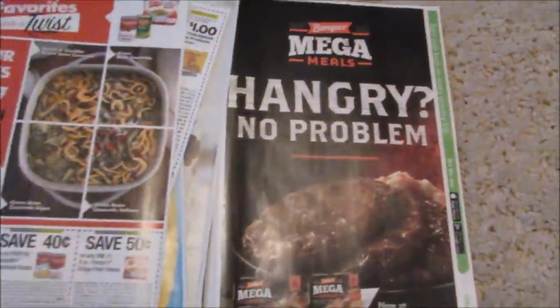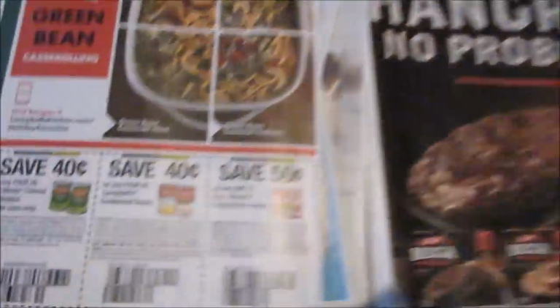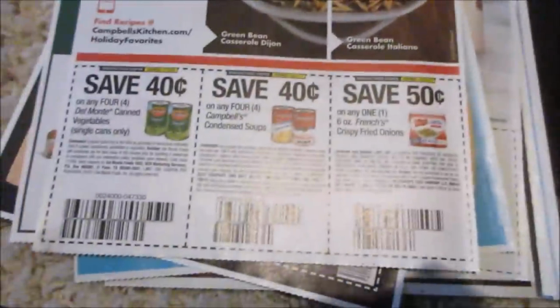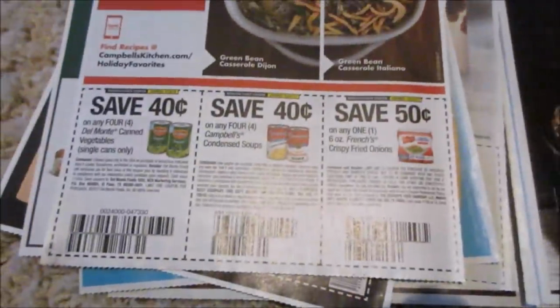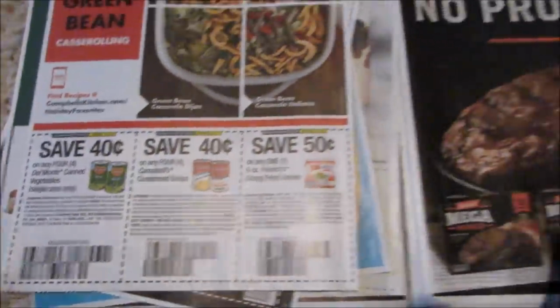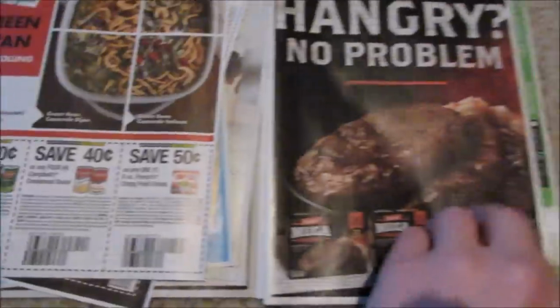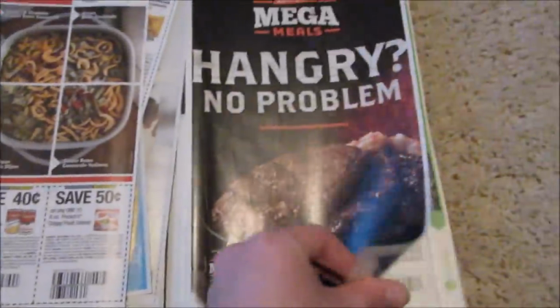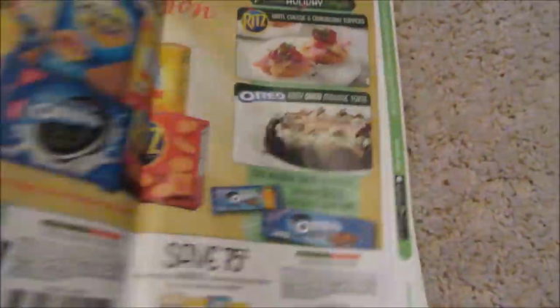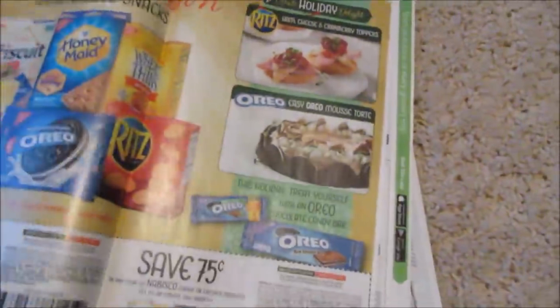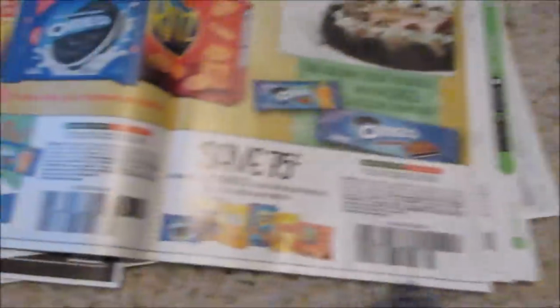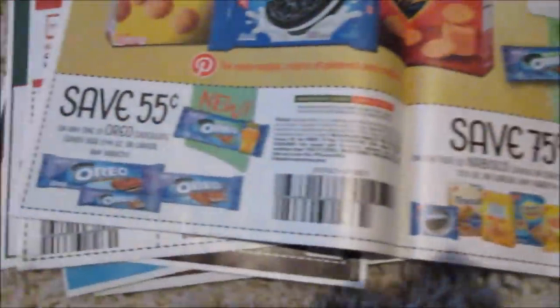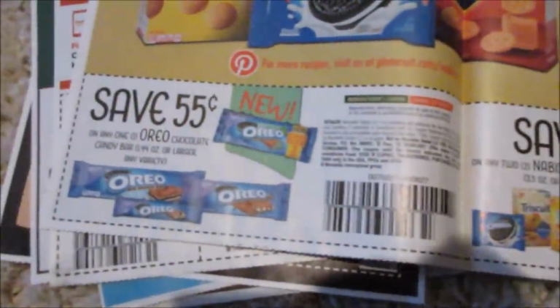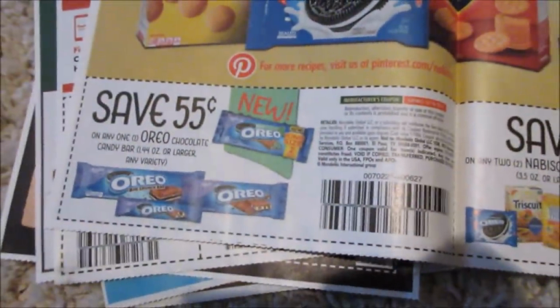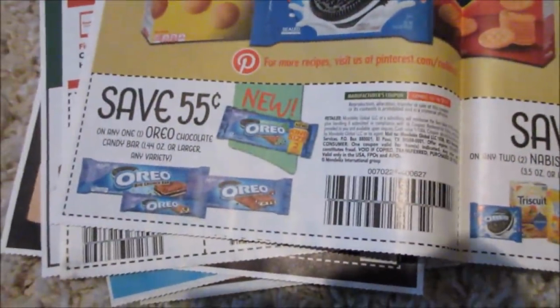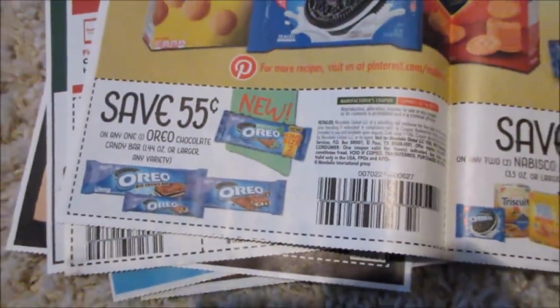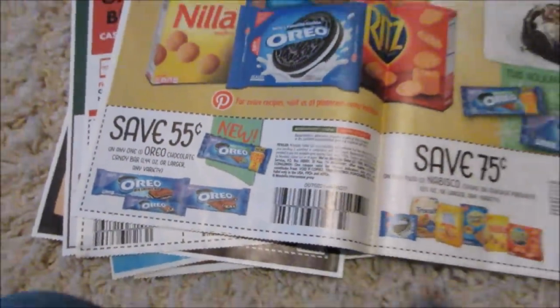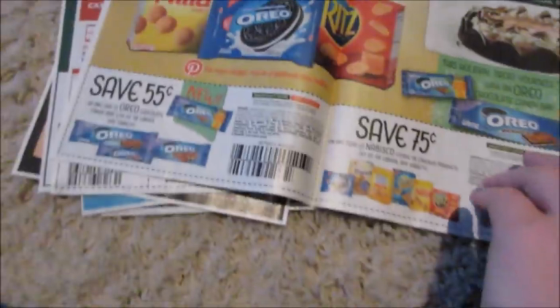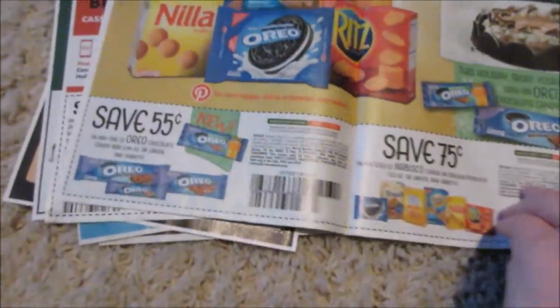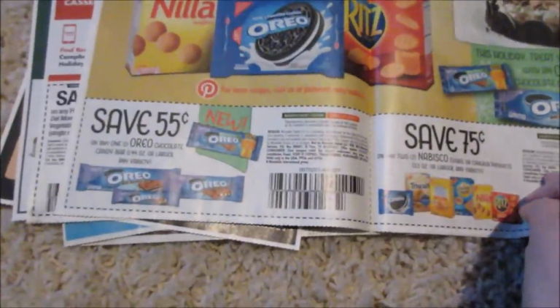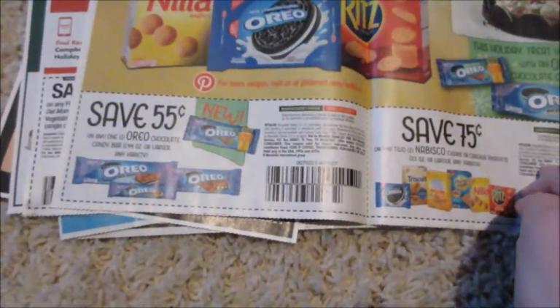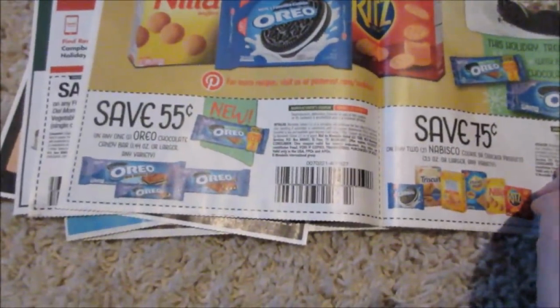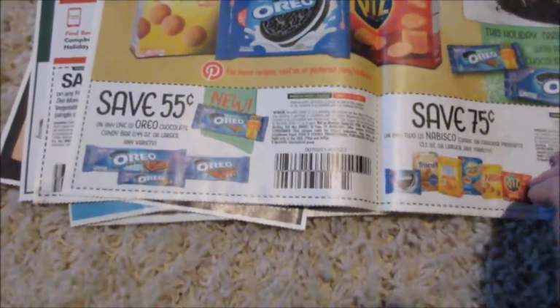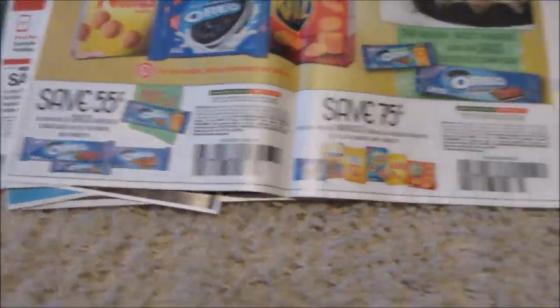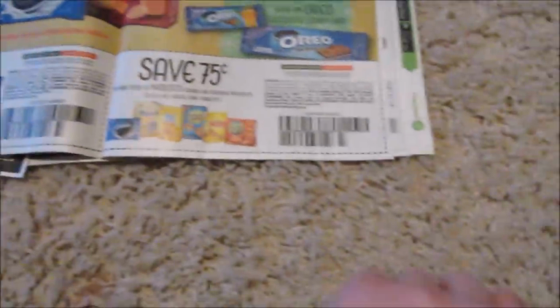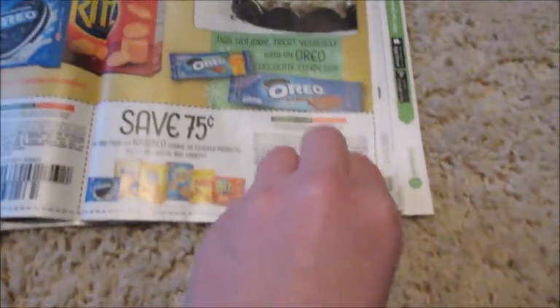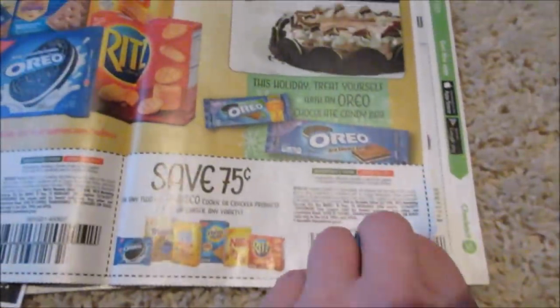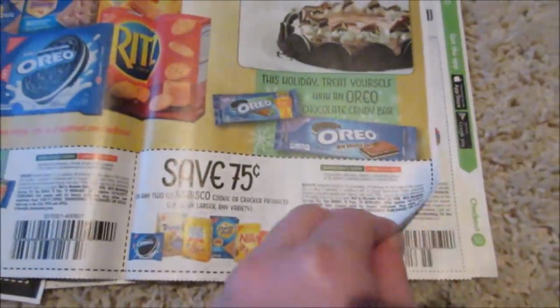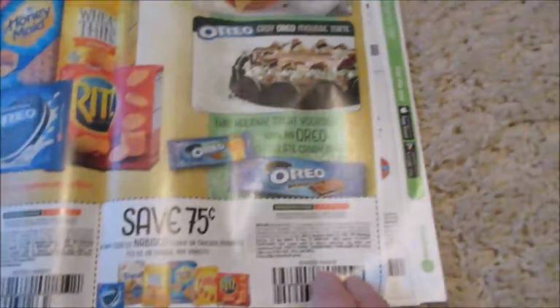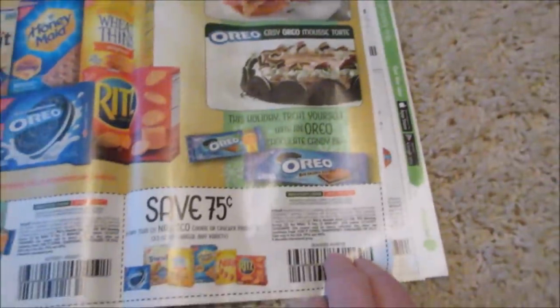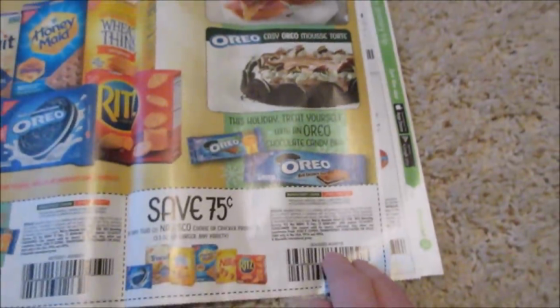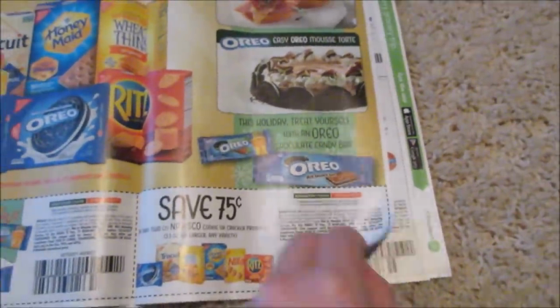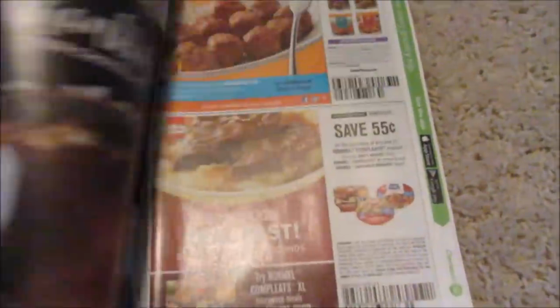This is a really good one — soup. Lots of food. I got this coupon, I'm pretty excited. It was 55 cents off of Oreos. You guys can get some good deals with Ibotta. 75 cents off of Nabisco on two of them.